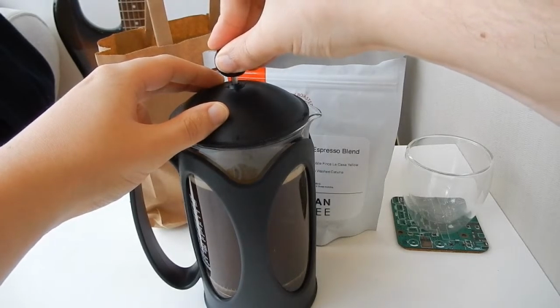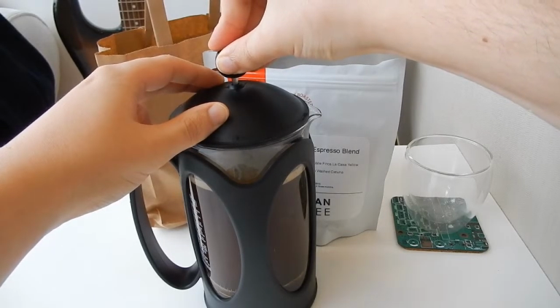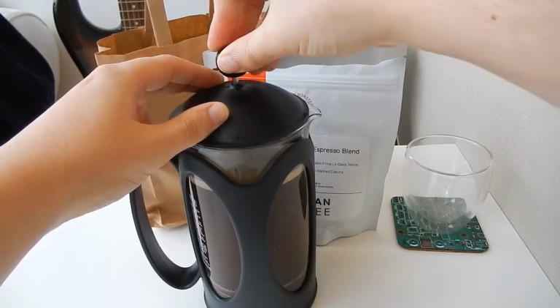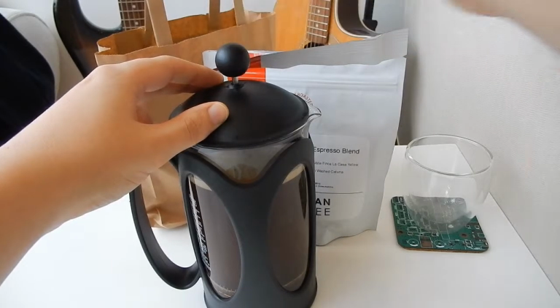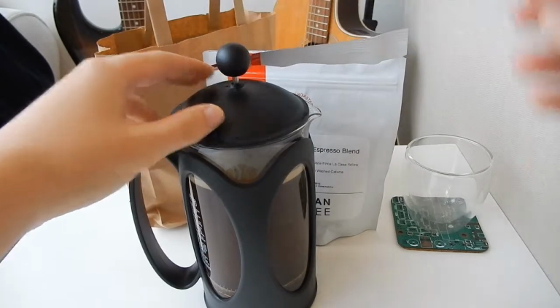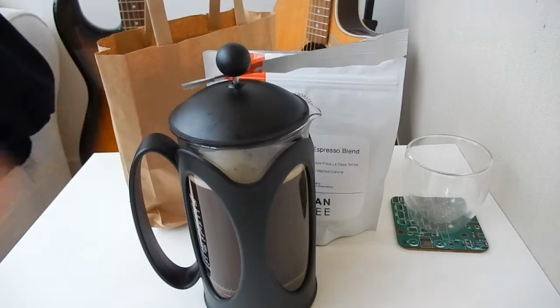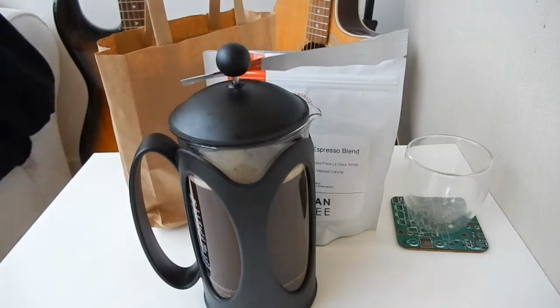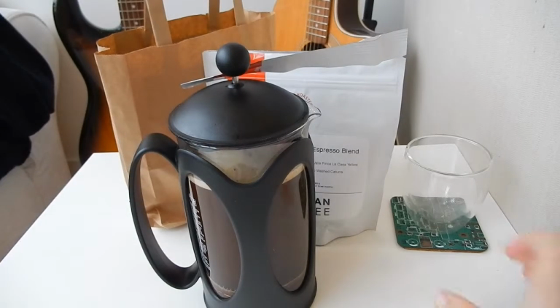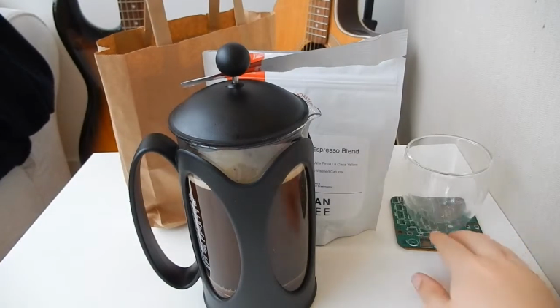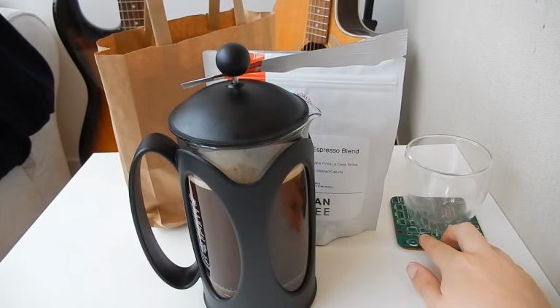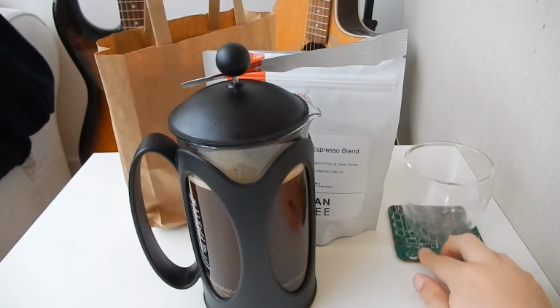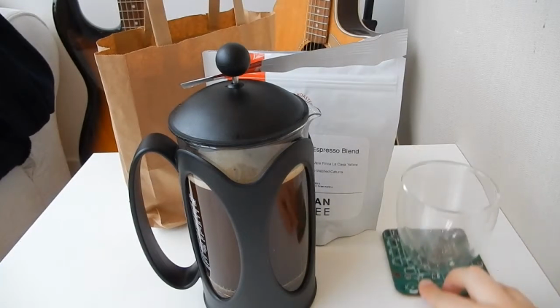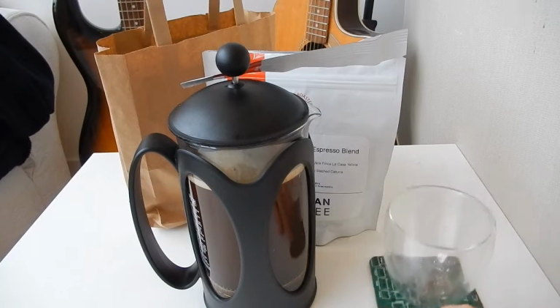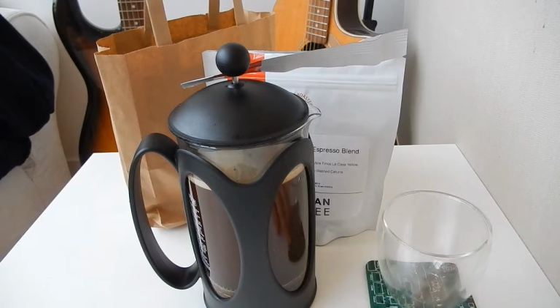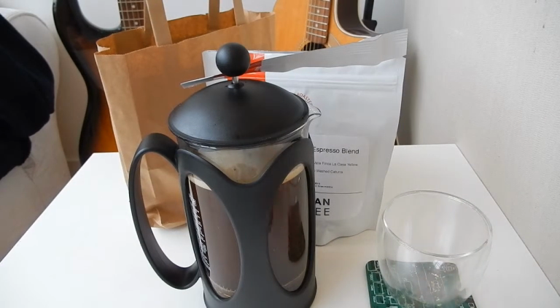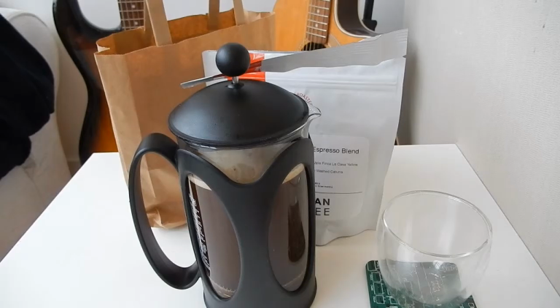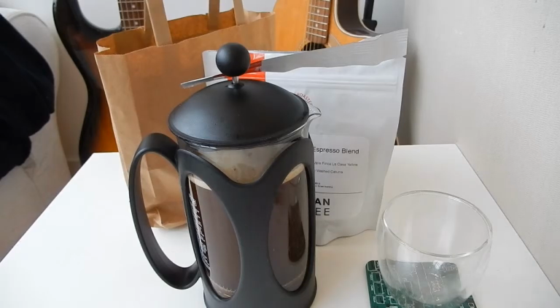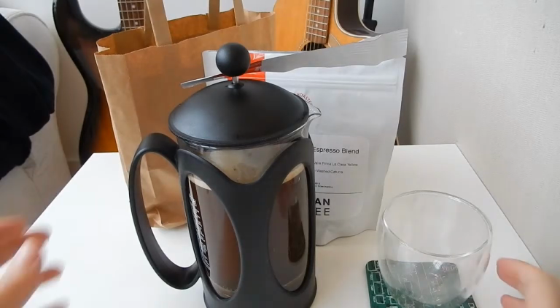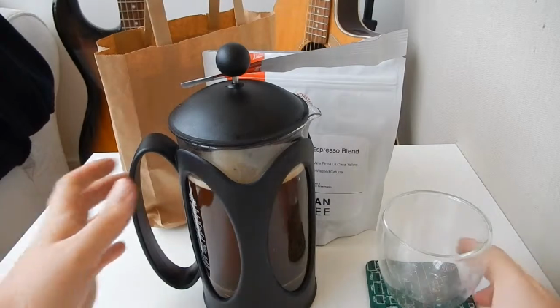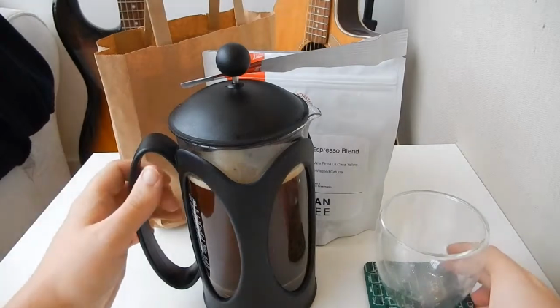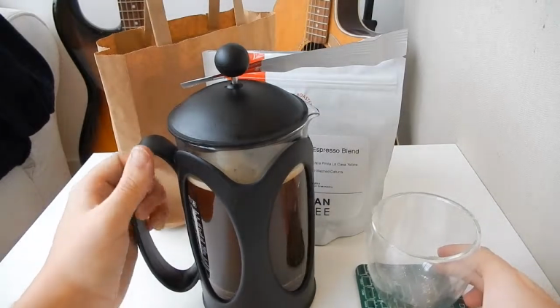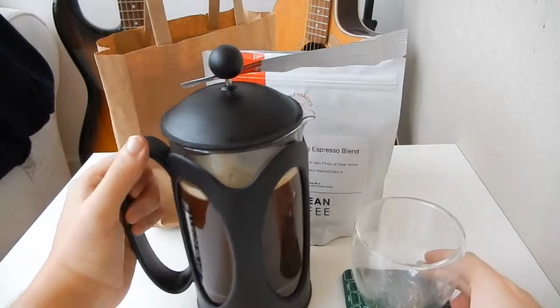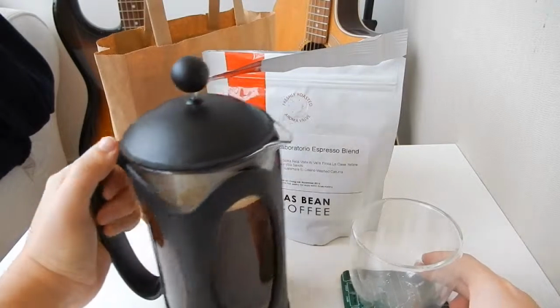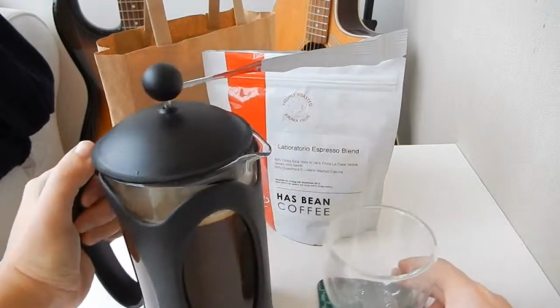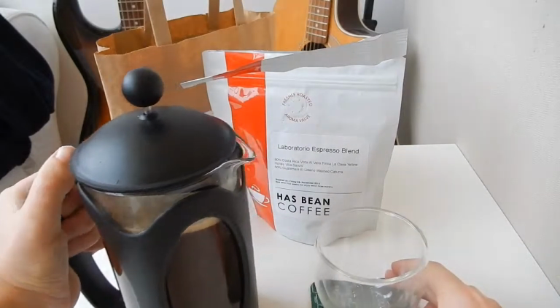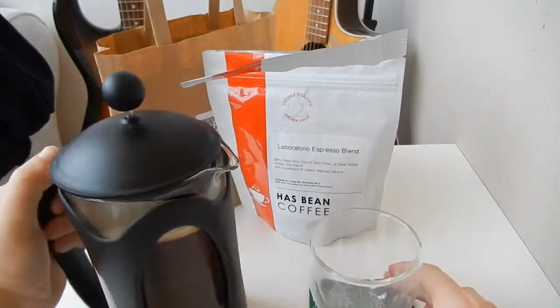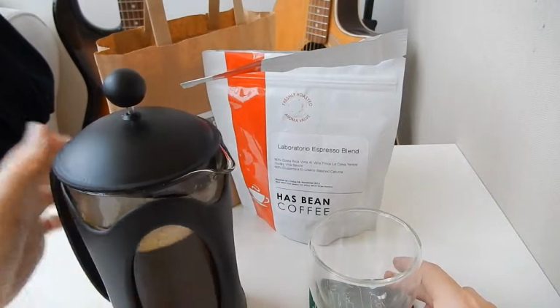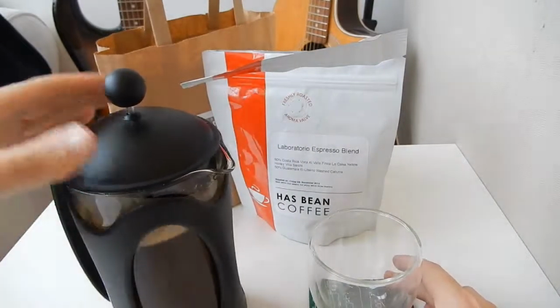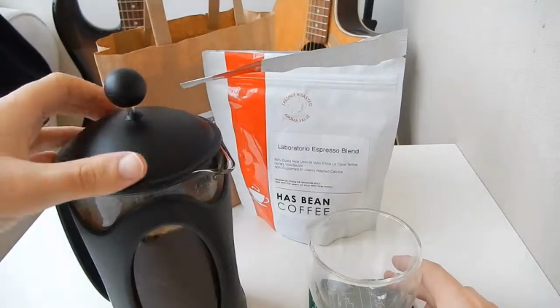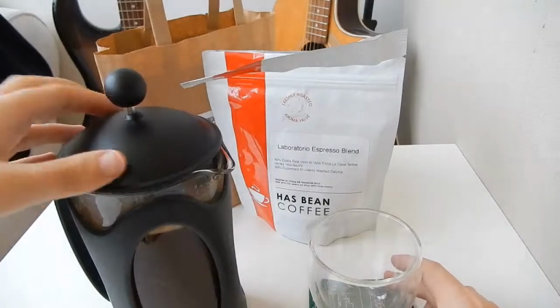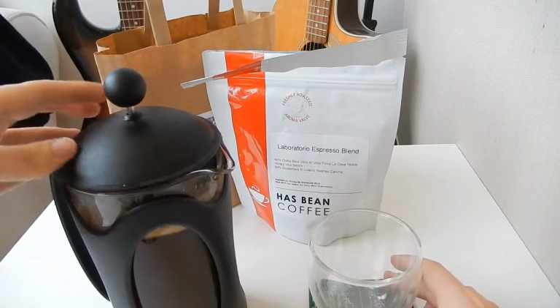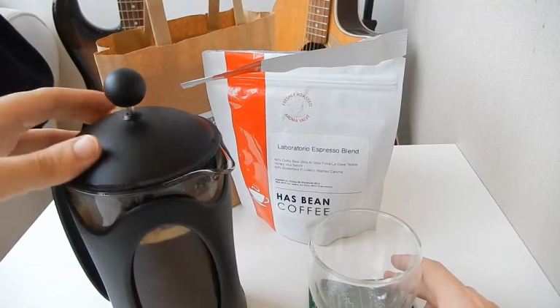Because of the brightness of the coffee, I think it would do really well as a filter coffee, or if you wanted to make the most of the acidity, have it as a cold pressed coffee.